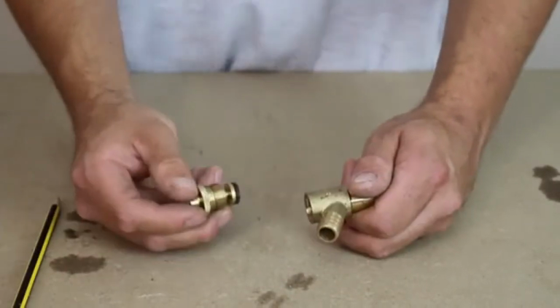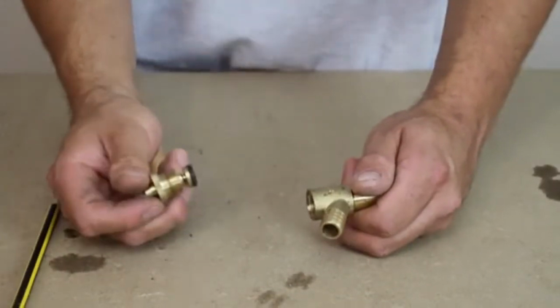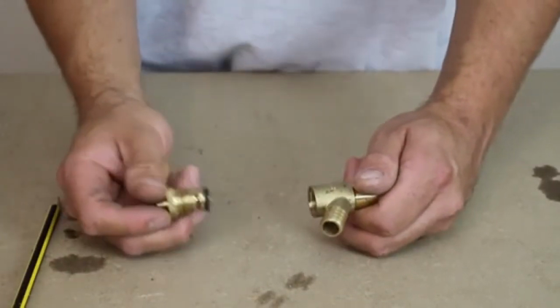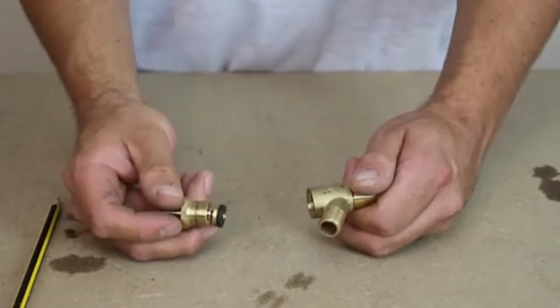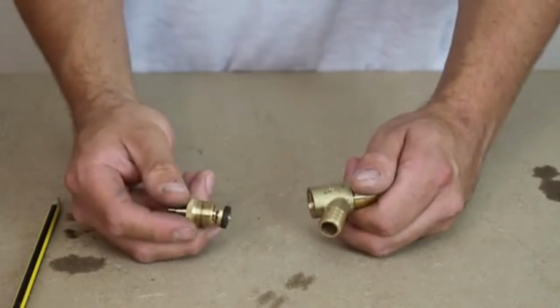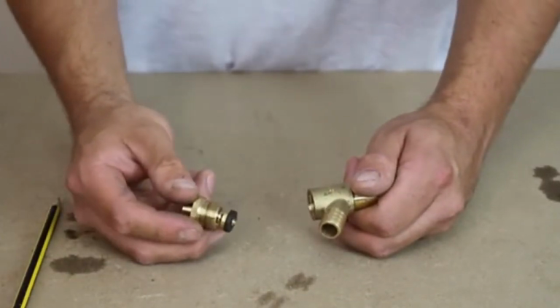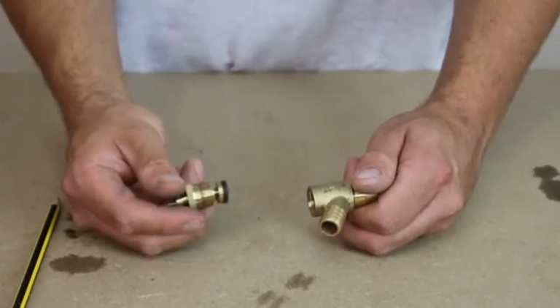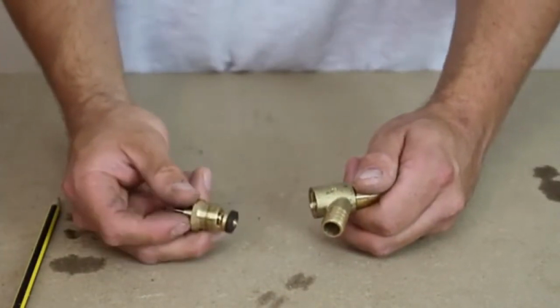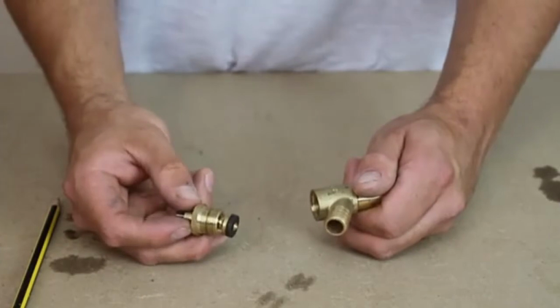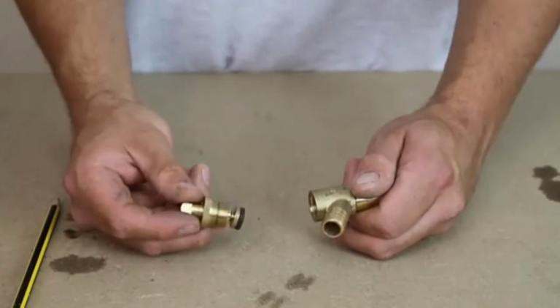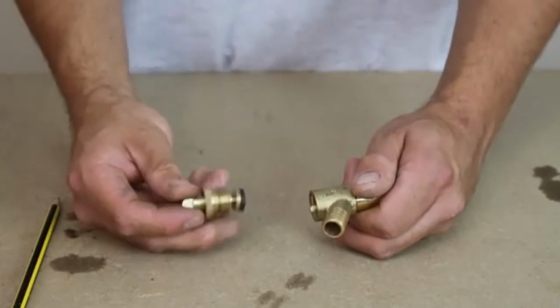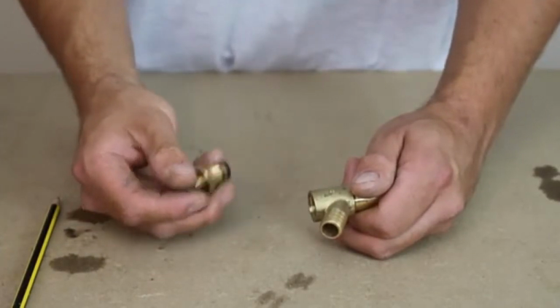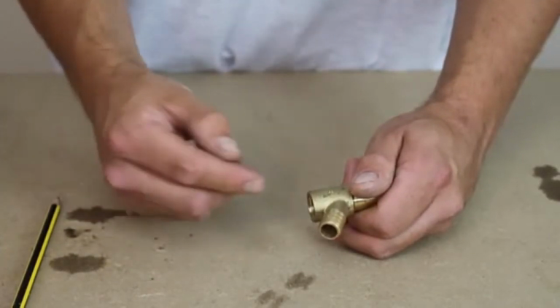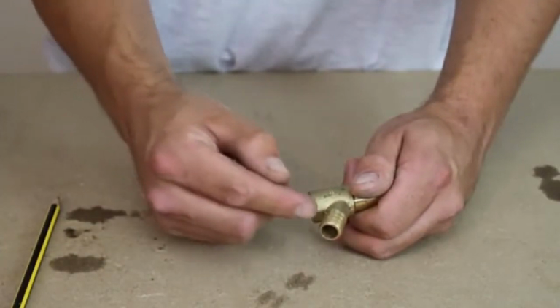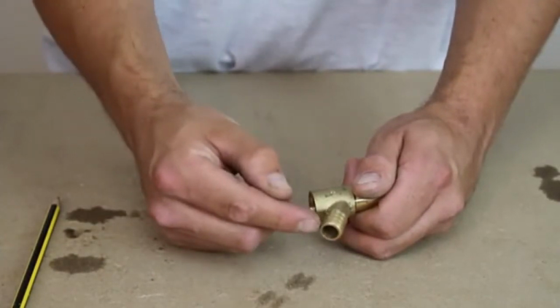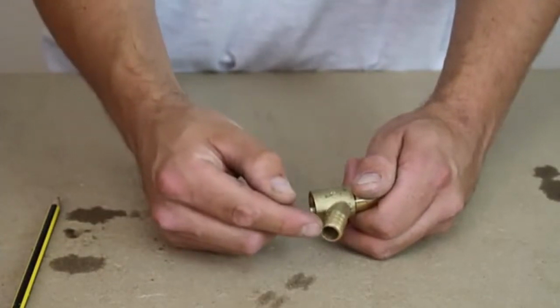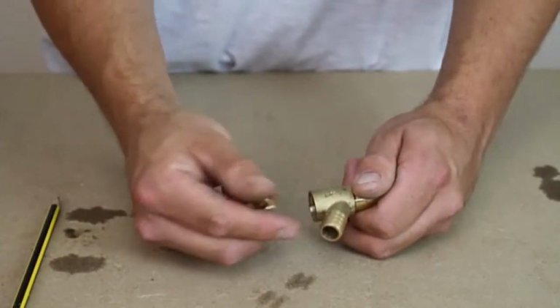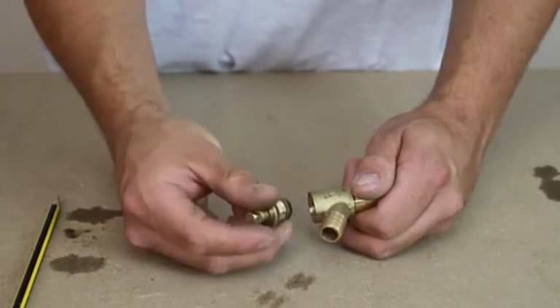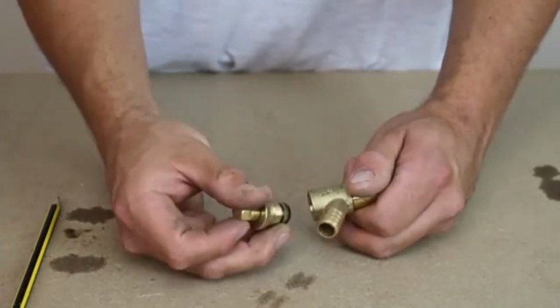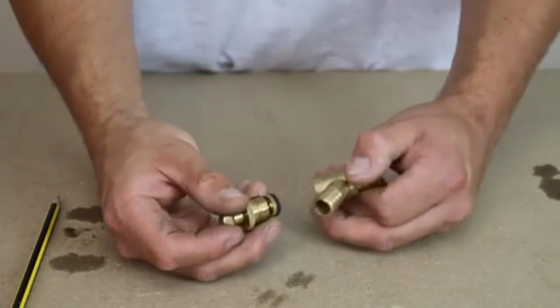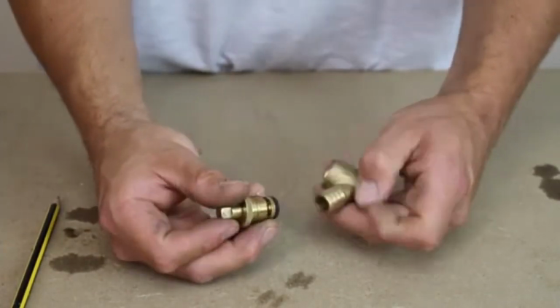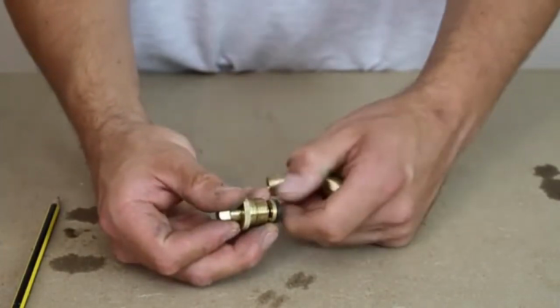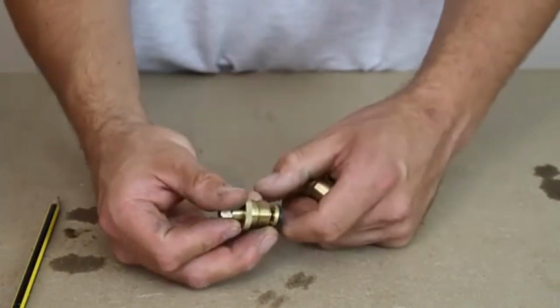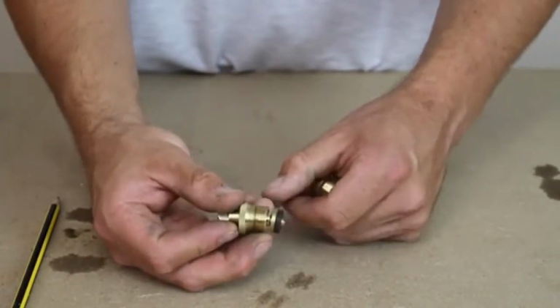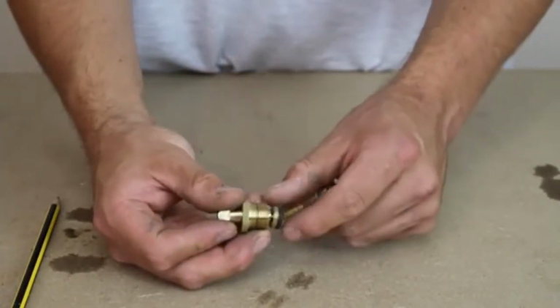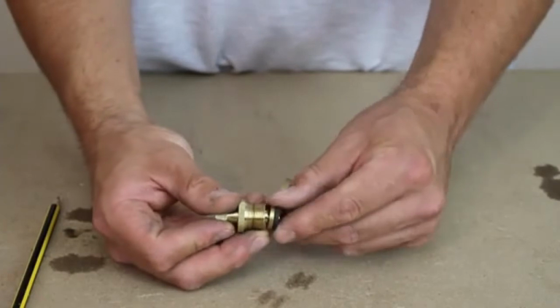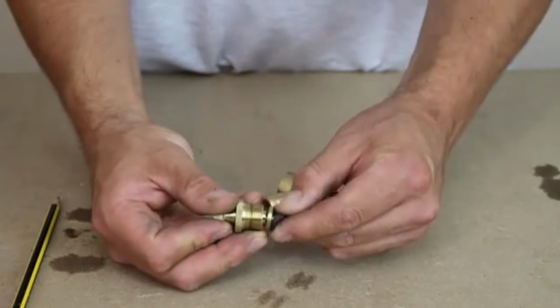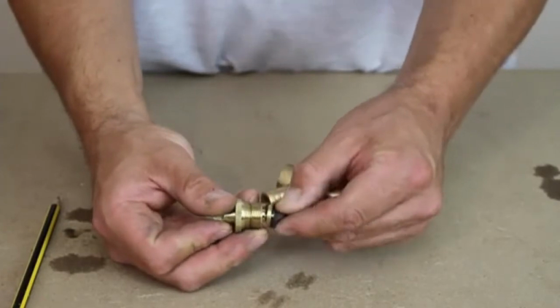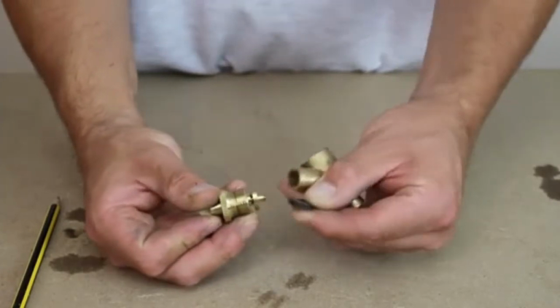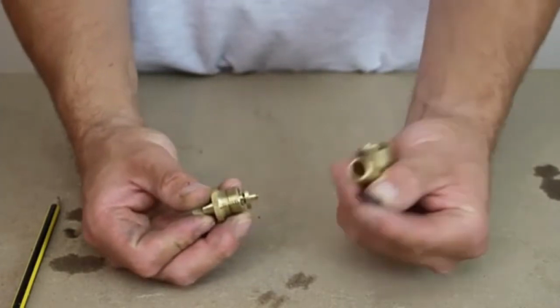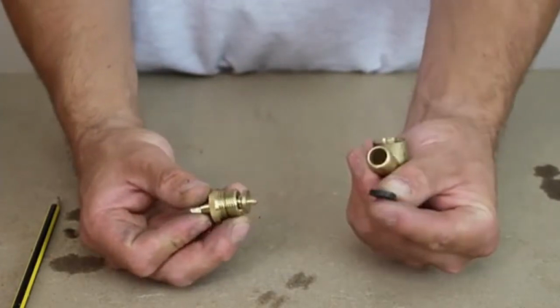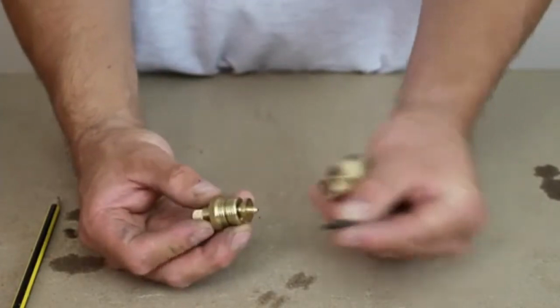Sometimes when you drain down the system and you fill it back up again, sometimes this outlet will constantly drip. So what you need to do is you just need to replace this washer here.